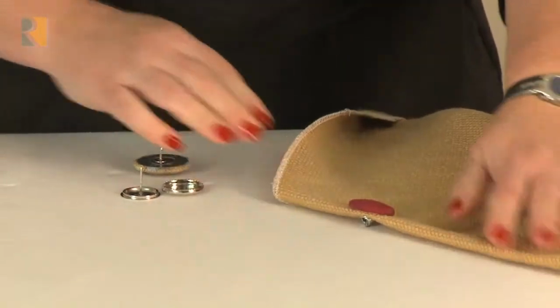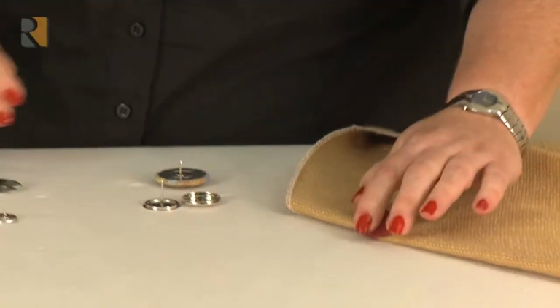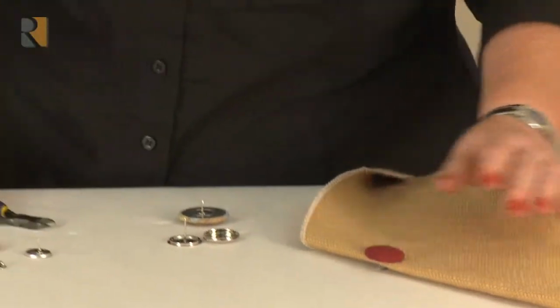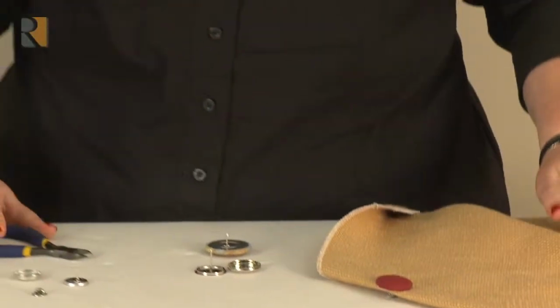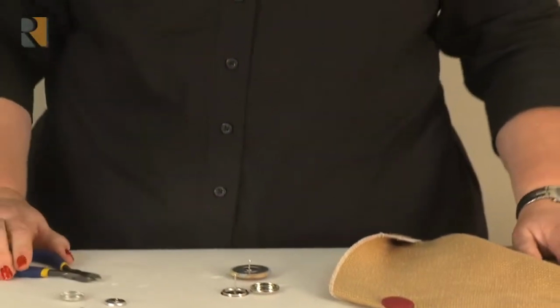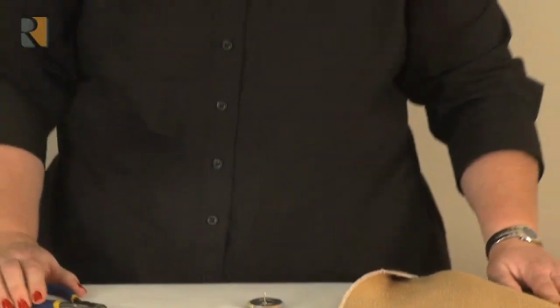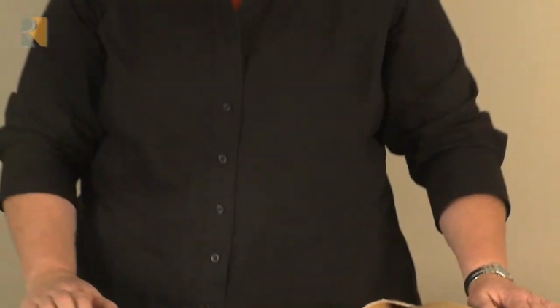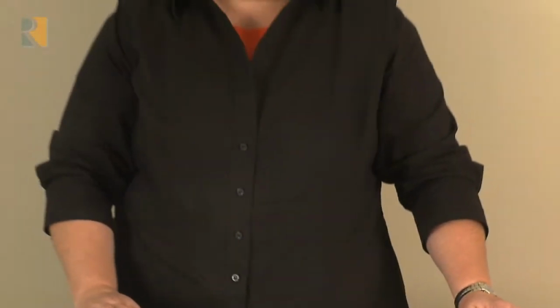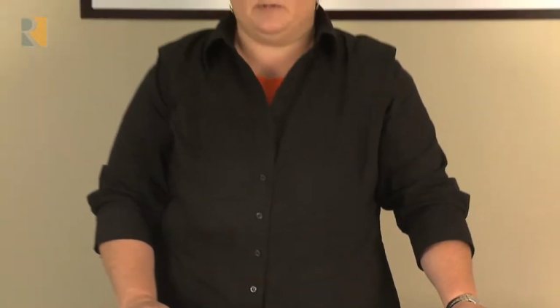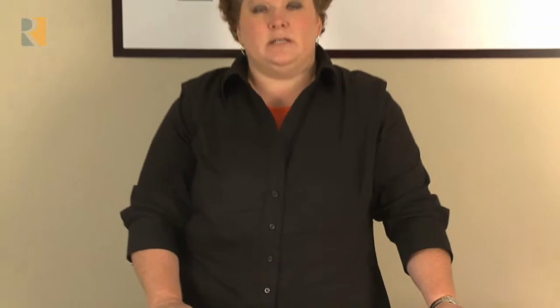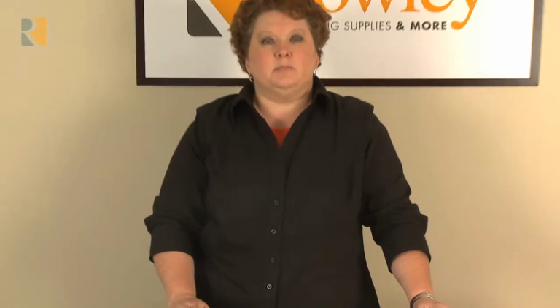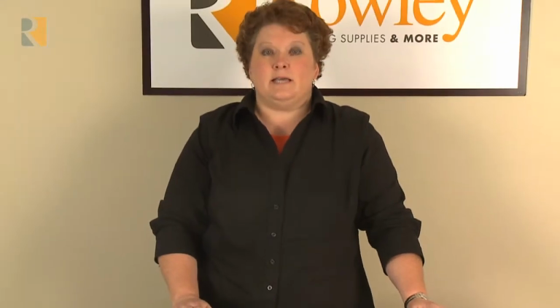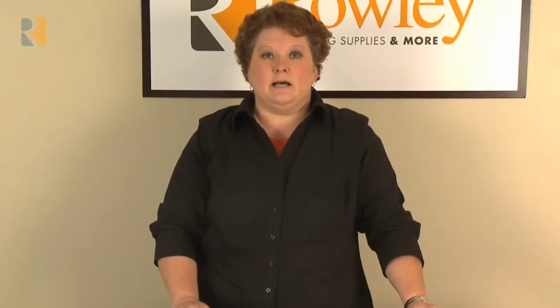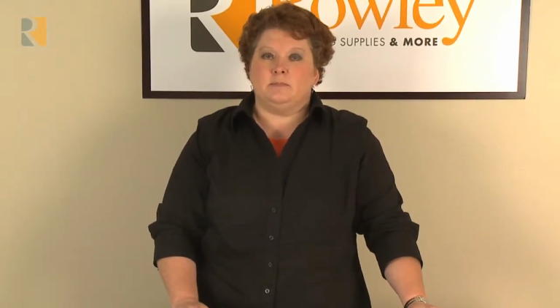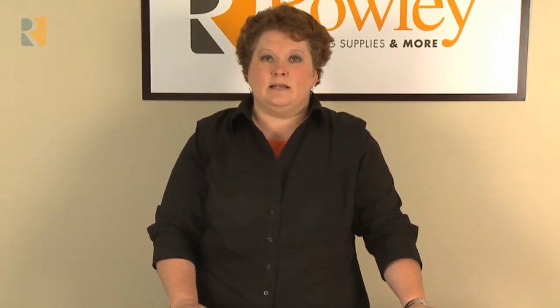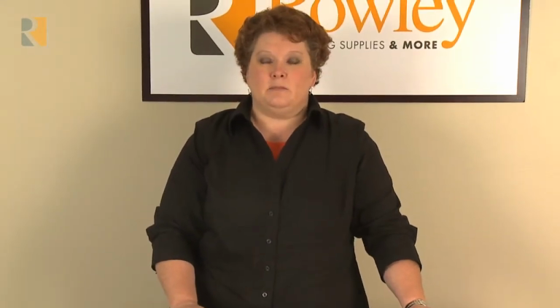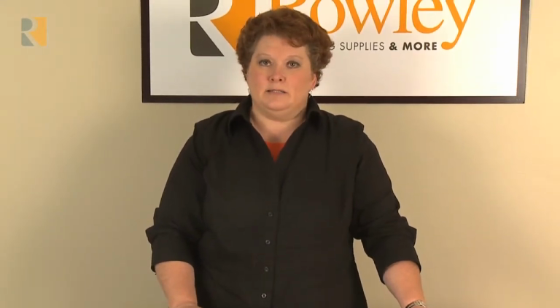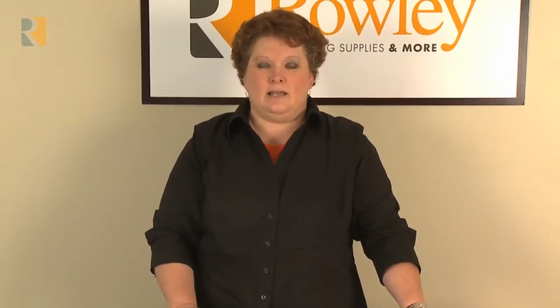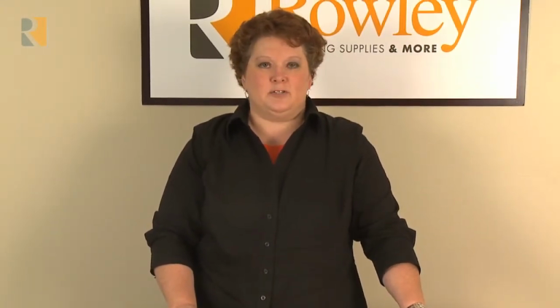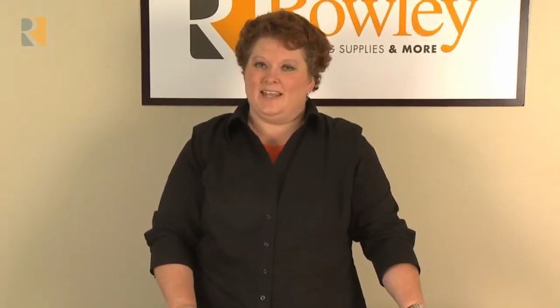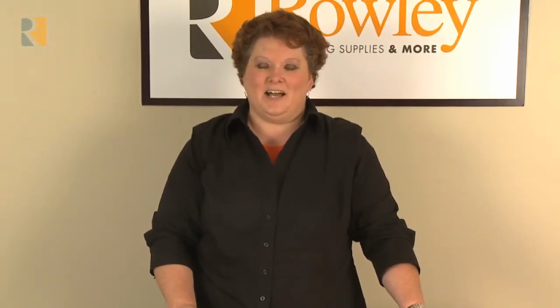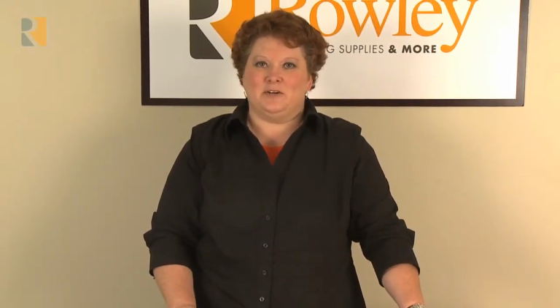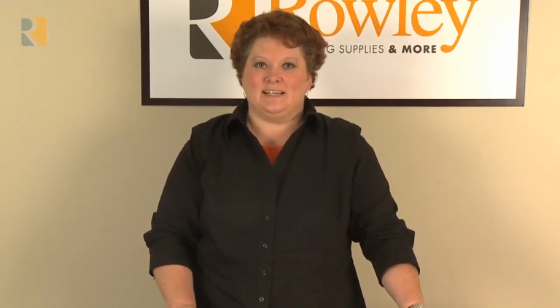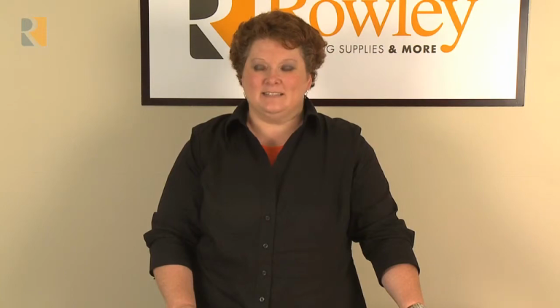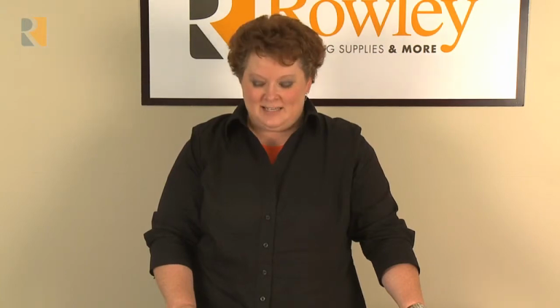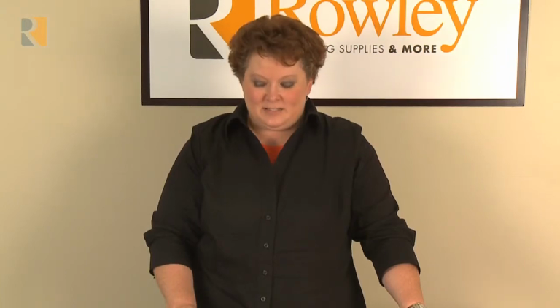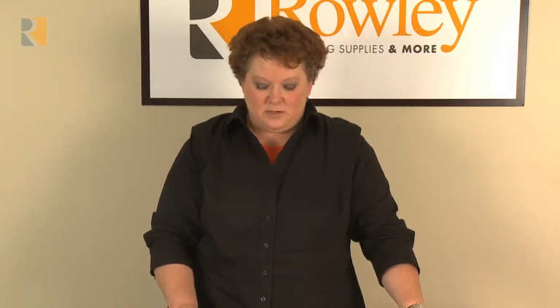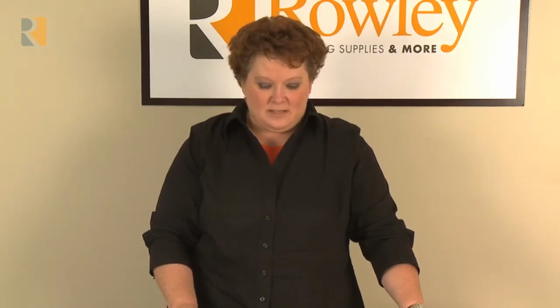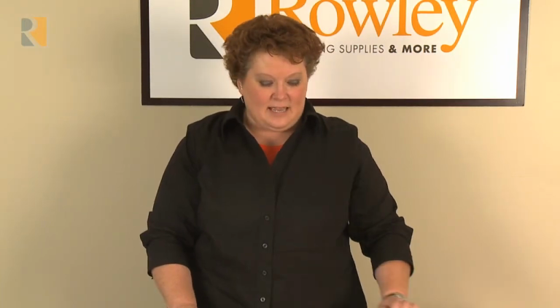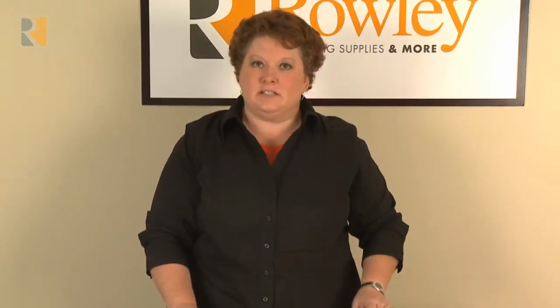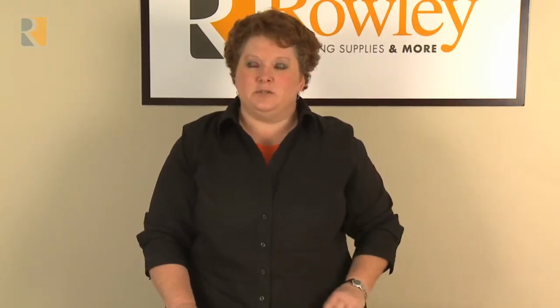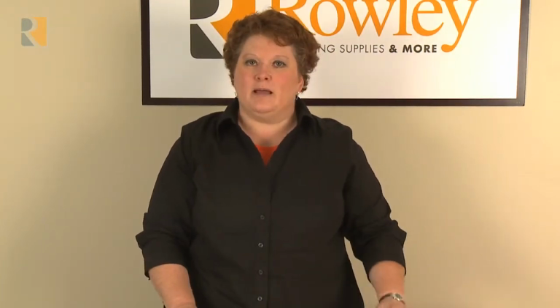These new button form clasps open up just a world of opportunity. You can put tab top drapes on now with buttons without having to sew anything on when you're on site. It's a wonderful thing to have just in your tool bag.